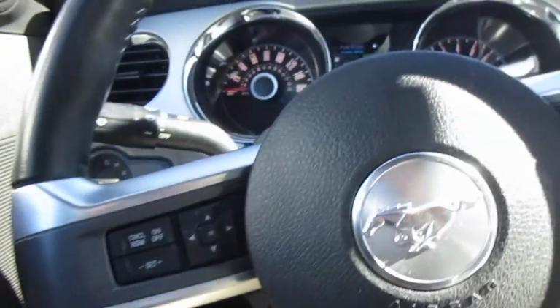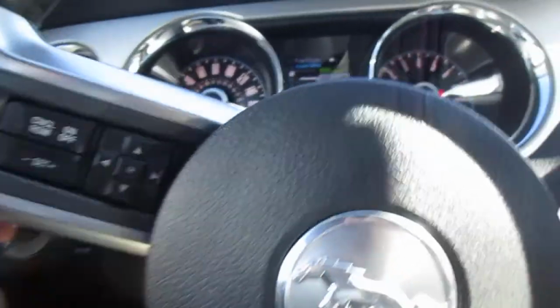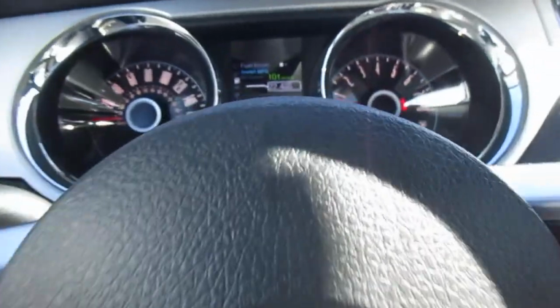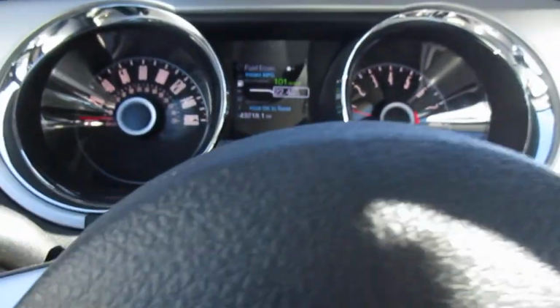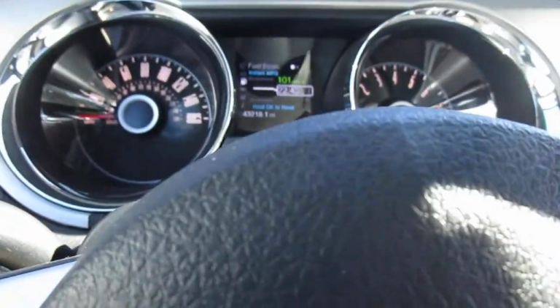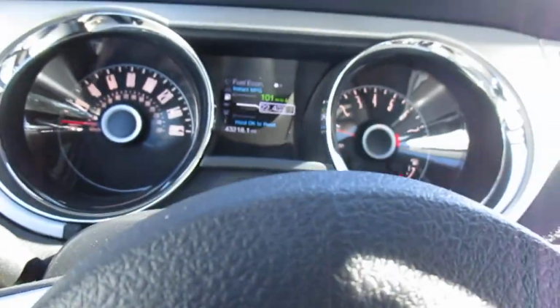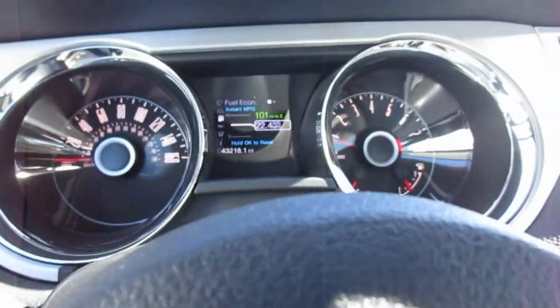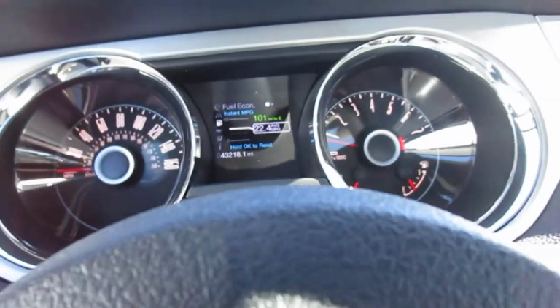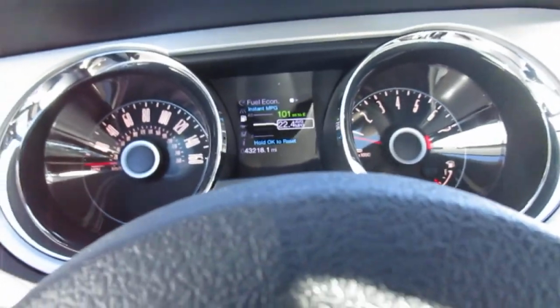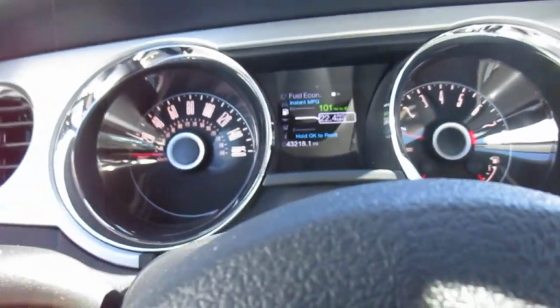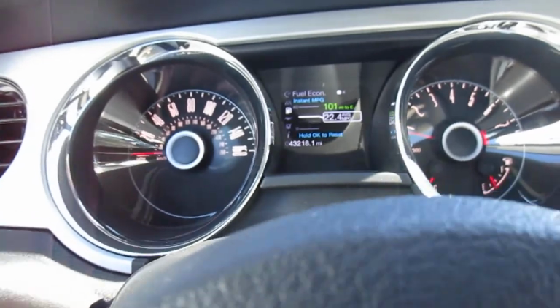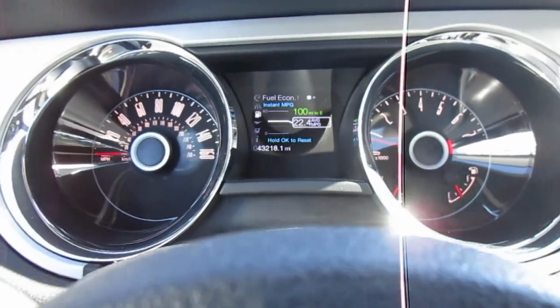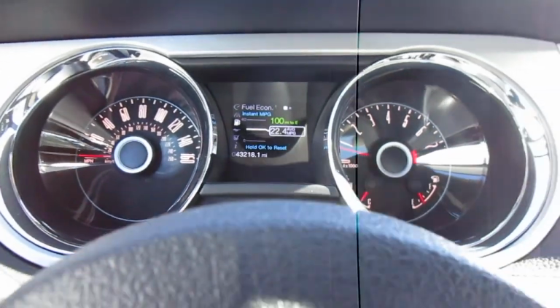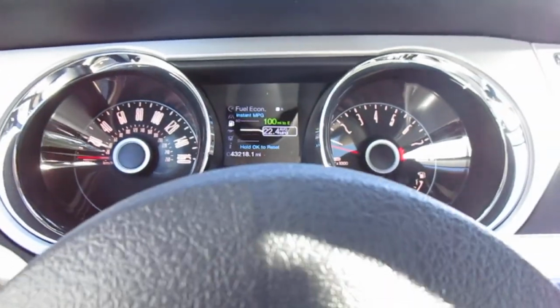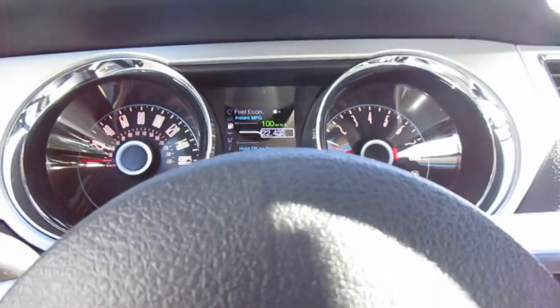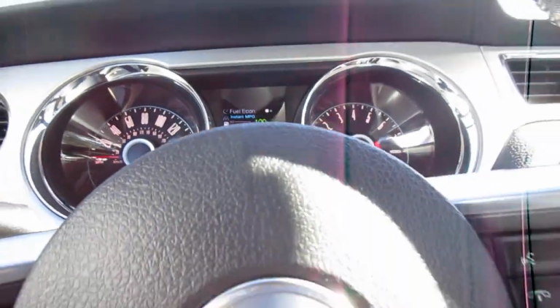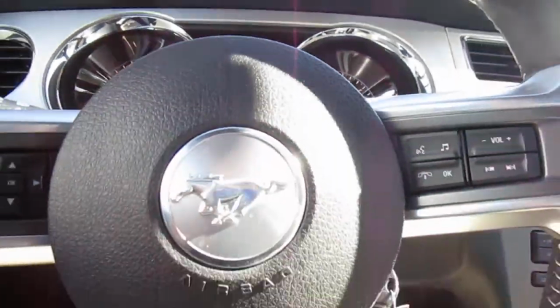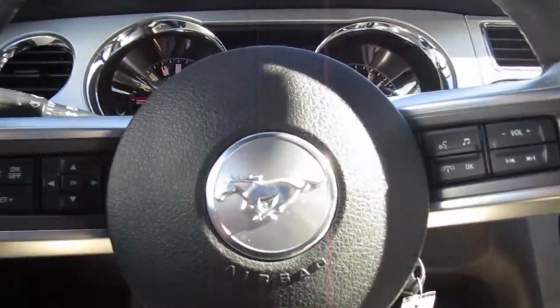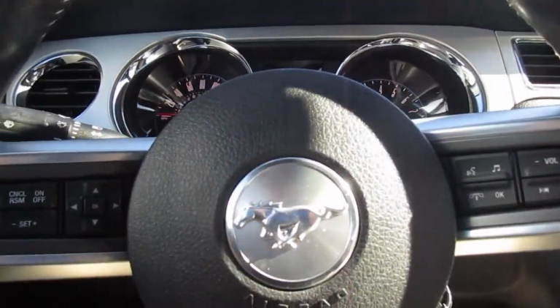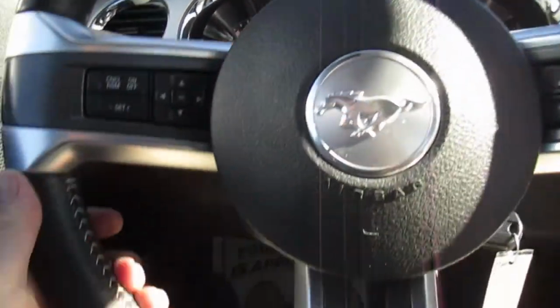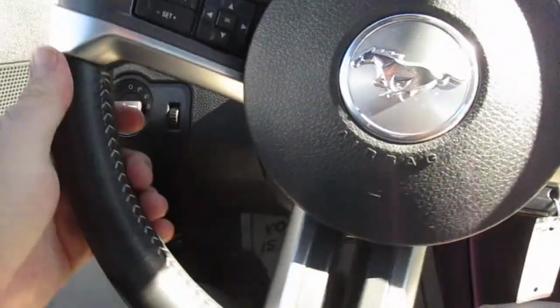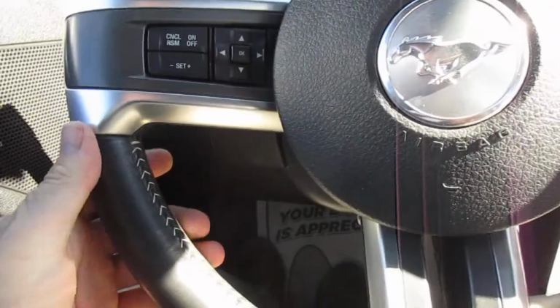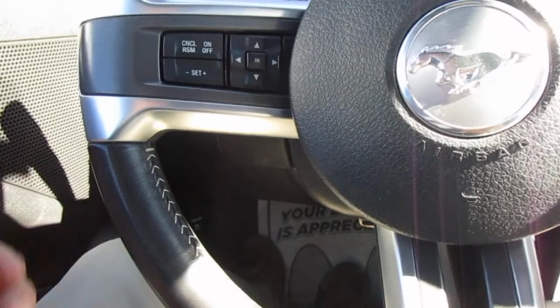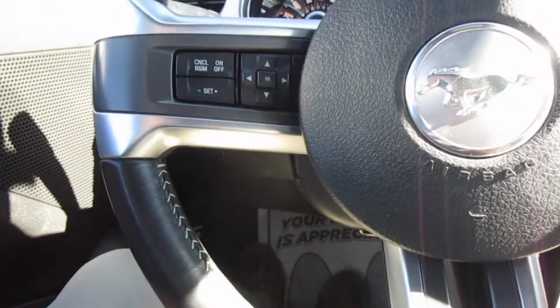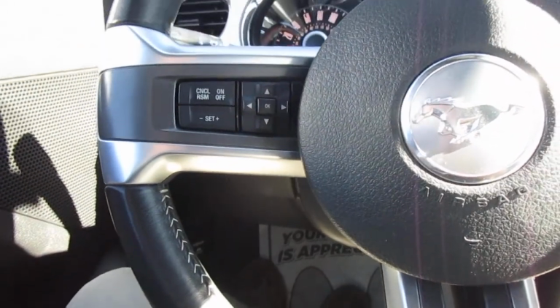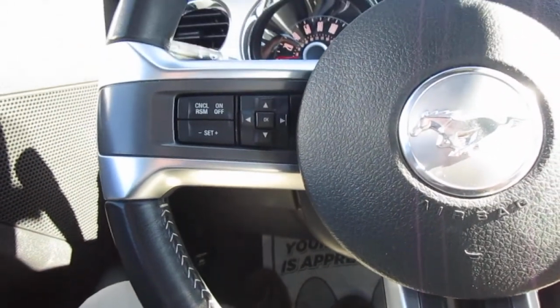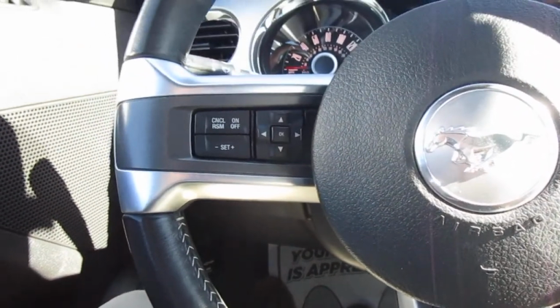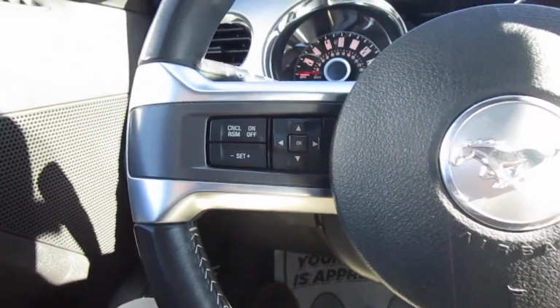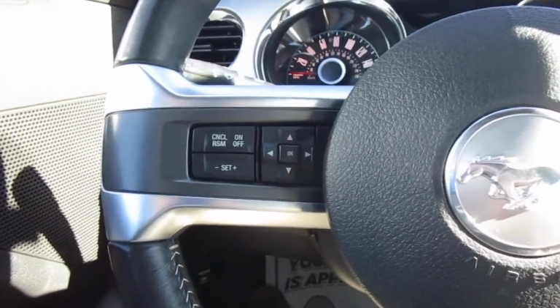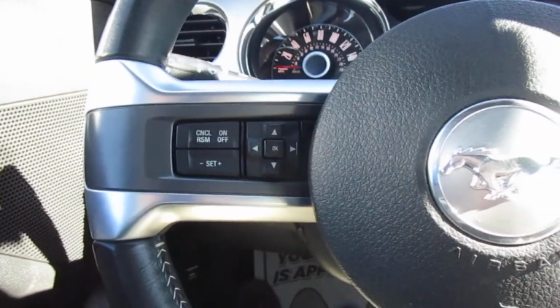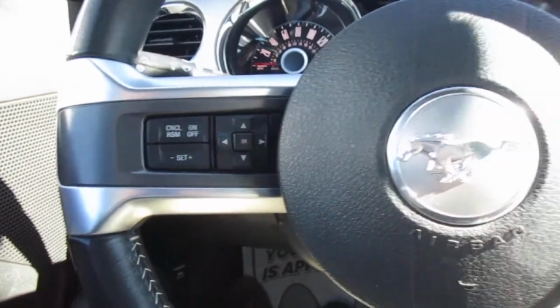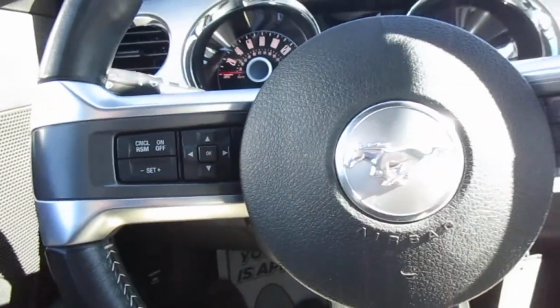On the instrument panel itself you can see that this car only has 43,000 miles on it, averaging in the mid-twenties miles per gallon. These are very efficient while still having 300 horsepower, so plenty of performance.